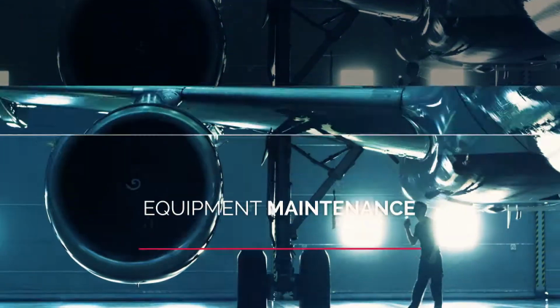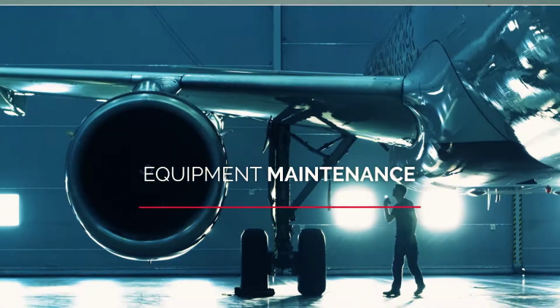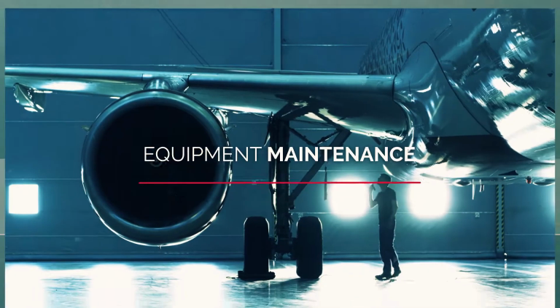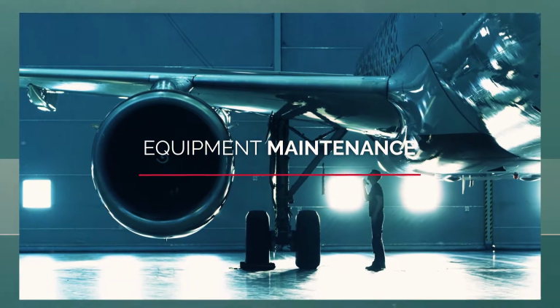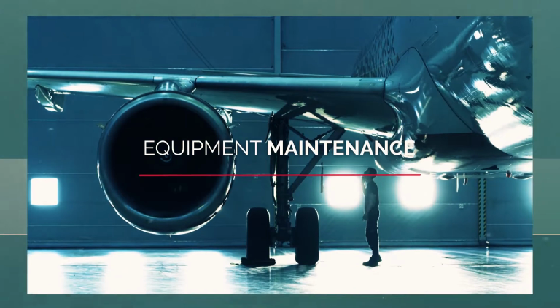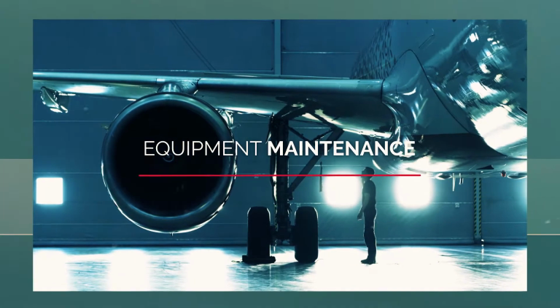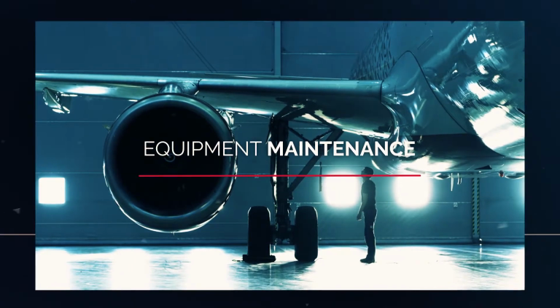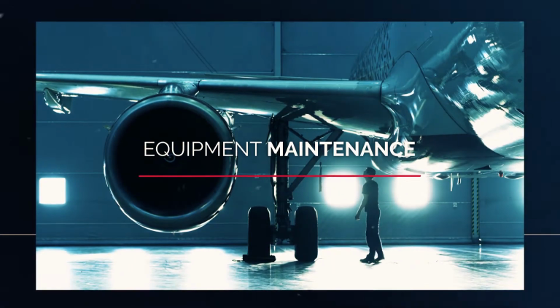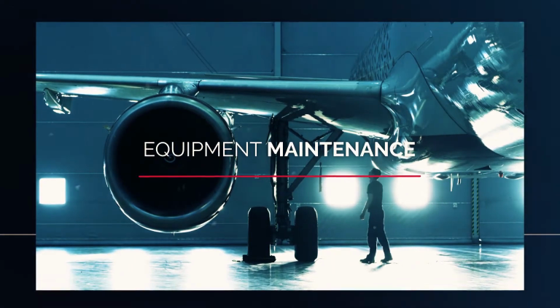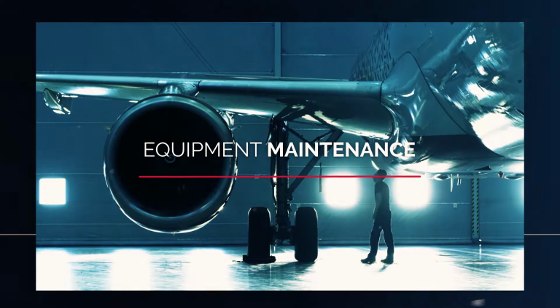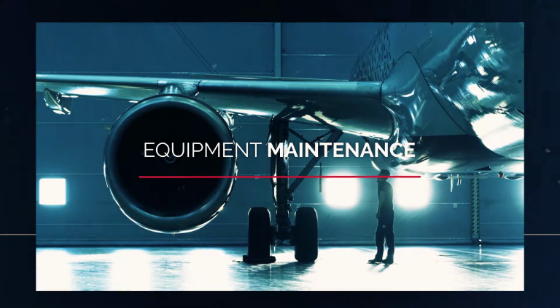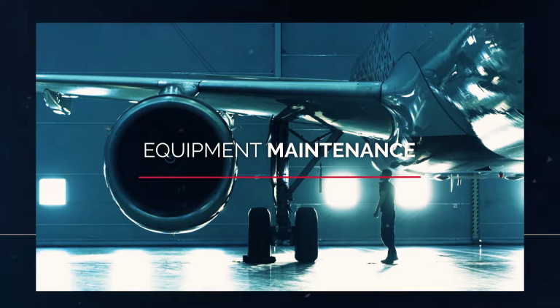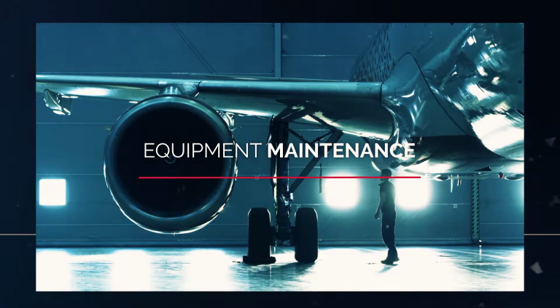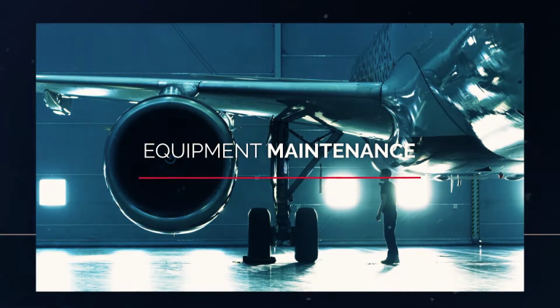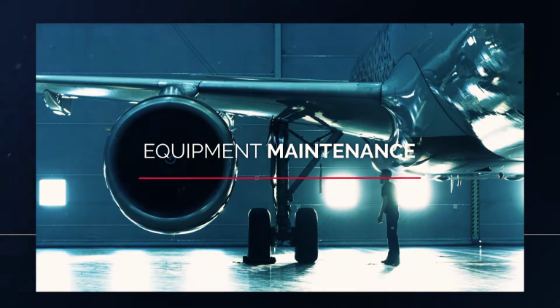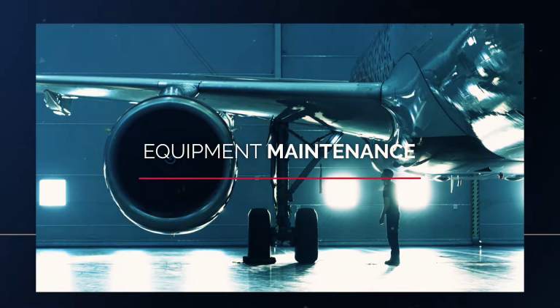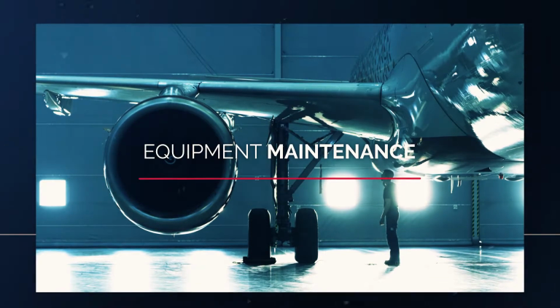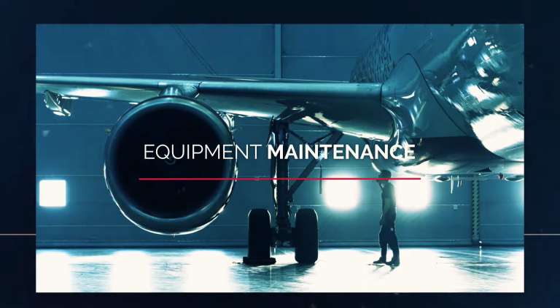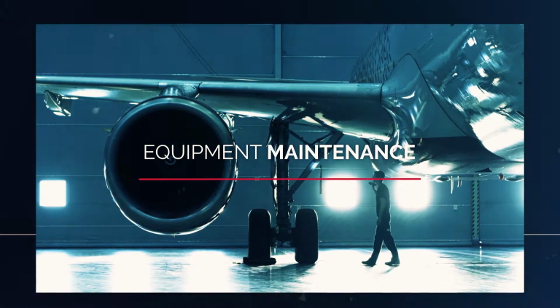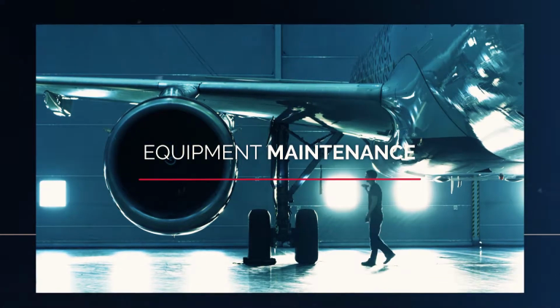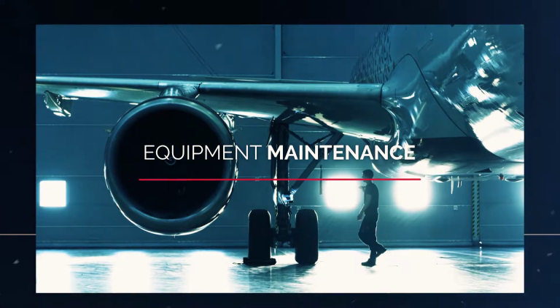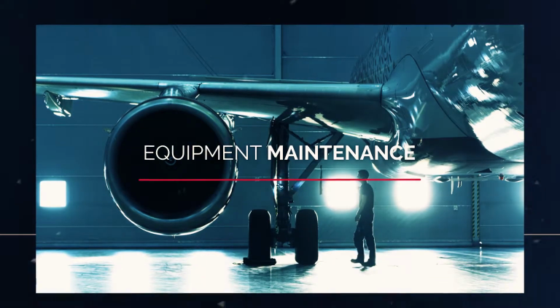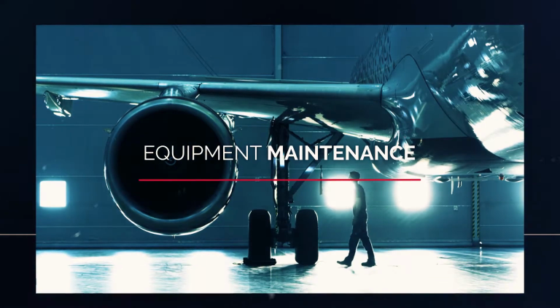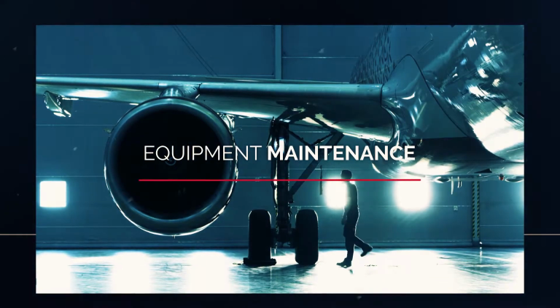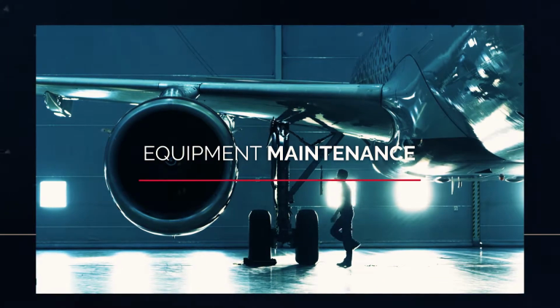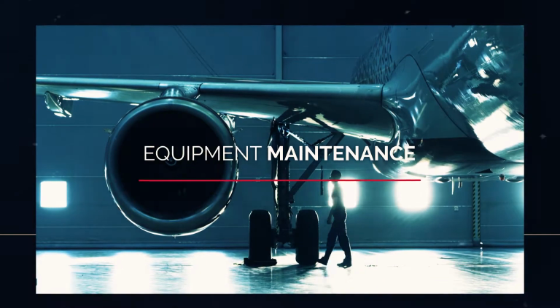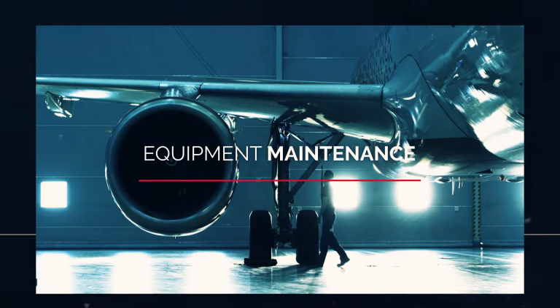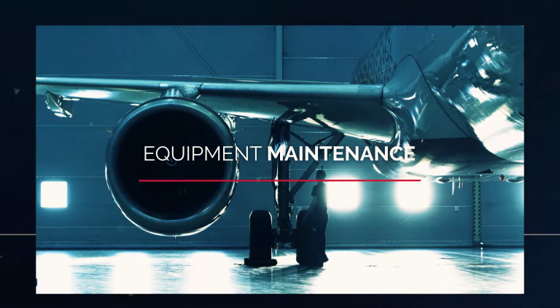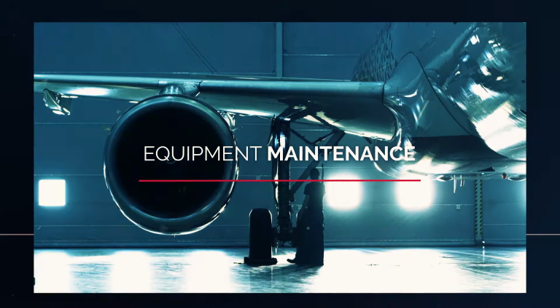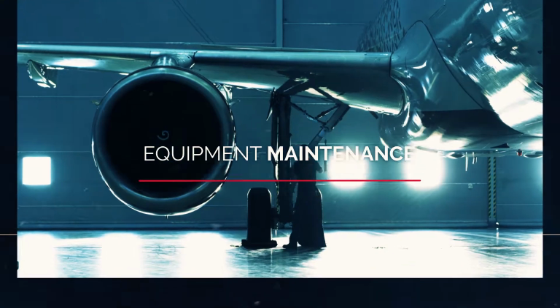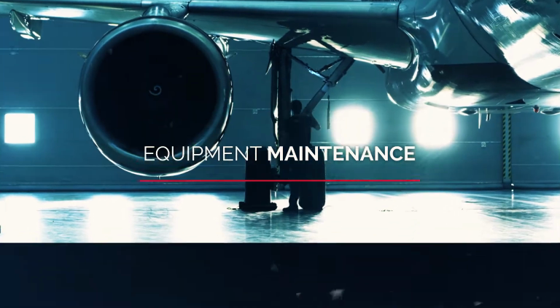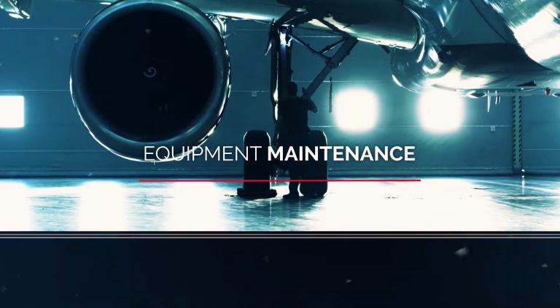Manage operating assets on a single platform, track equipment, work orders, and preventative maintenance in manufacturing environments.